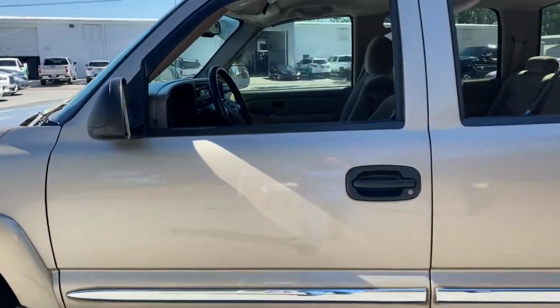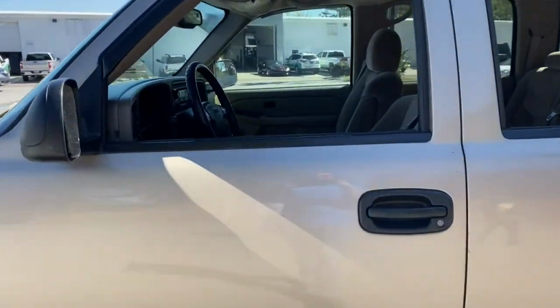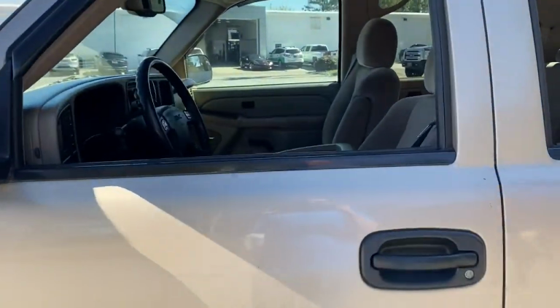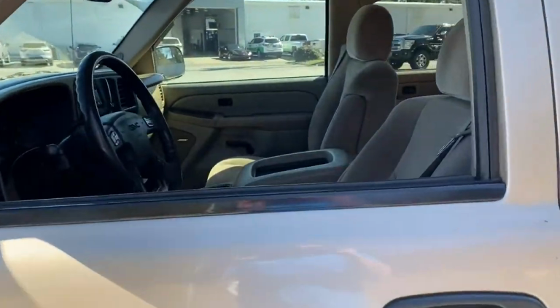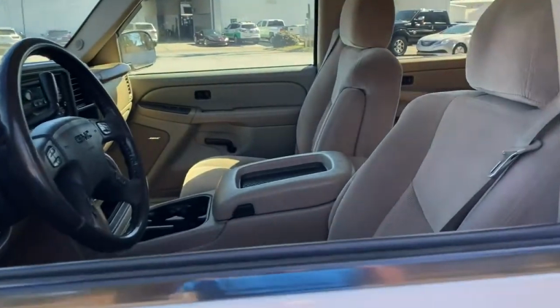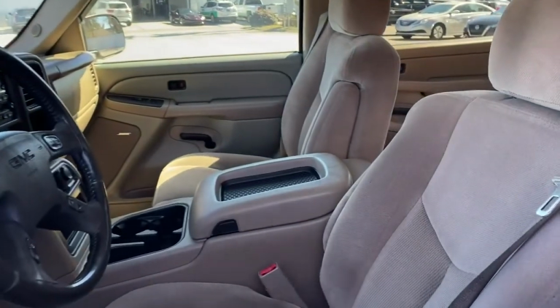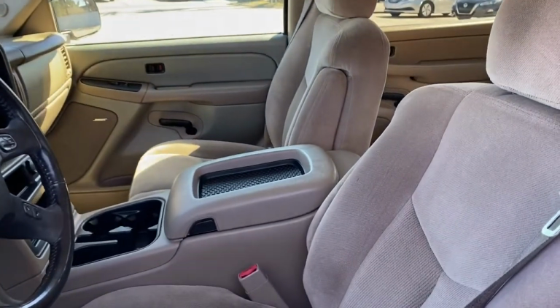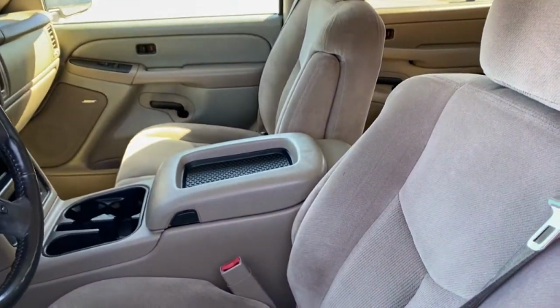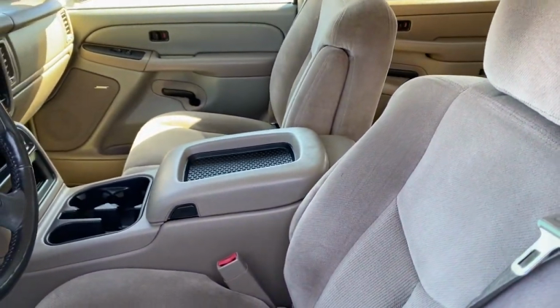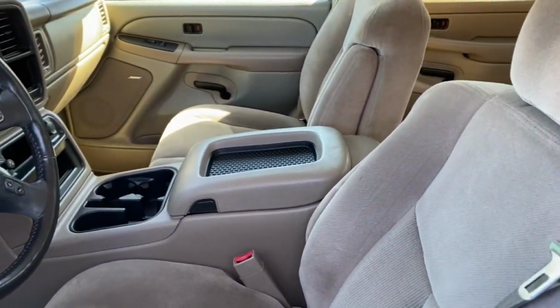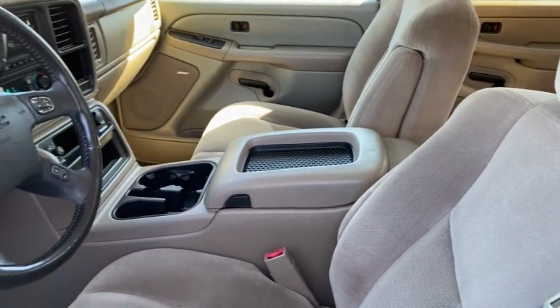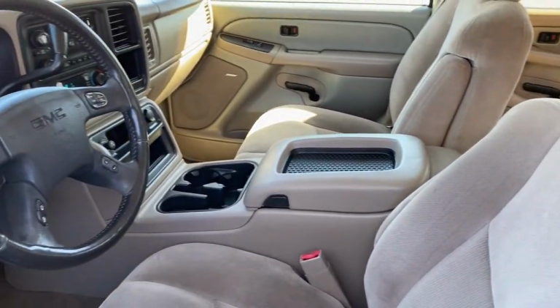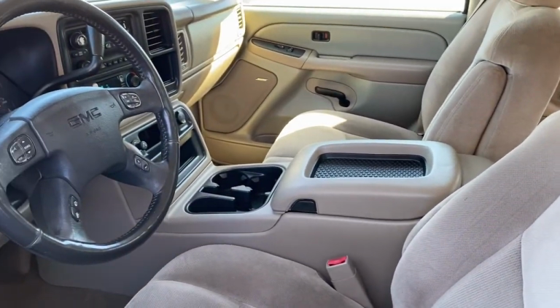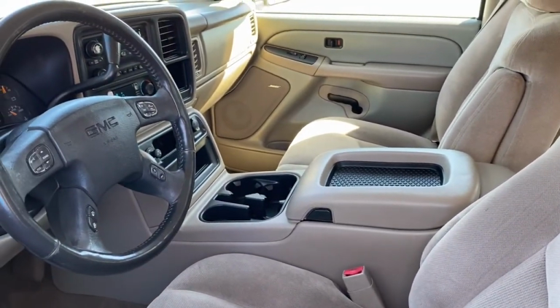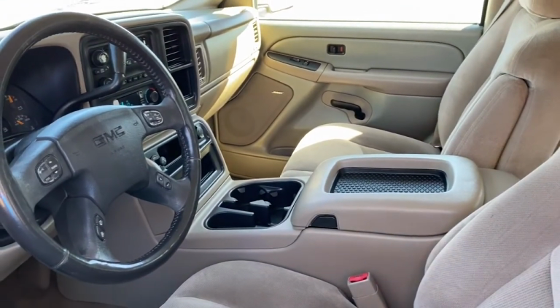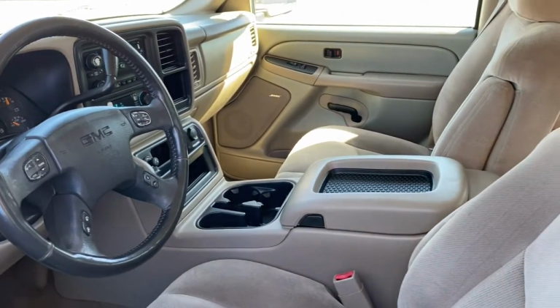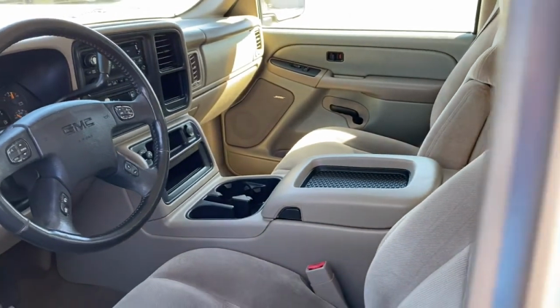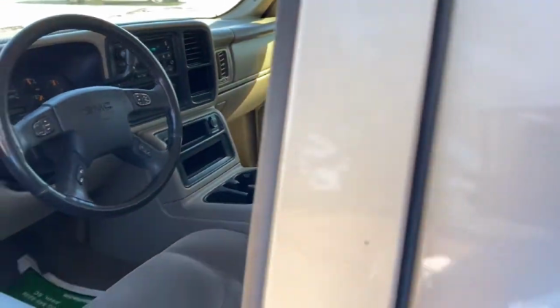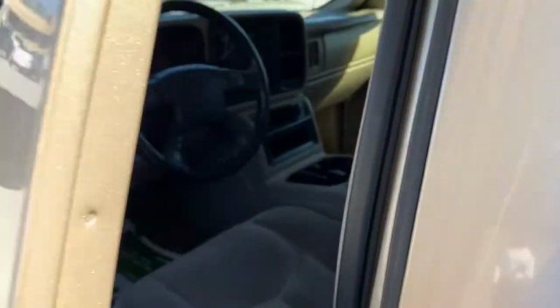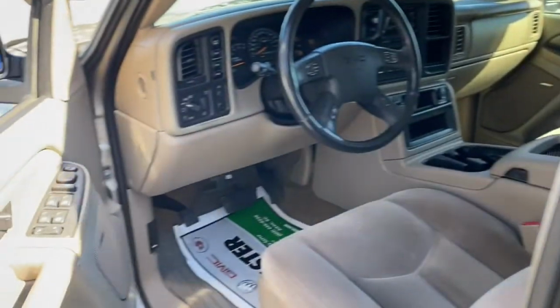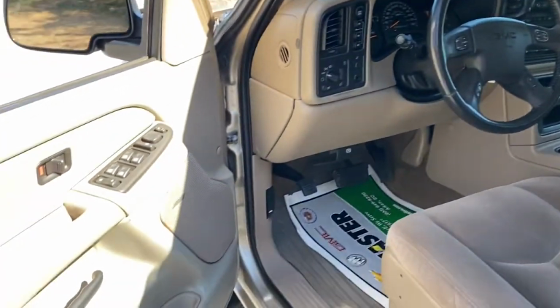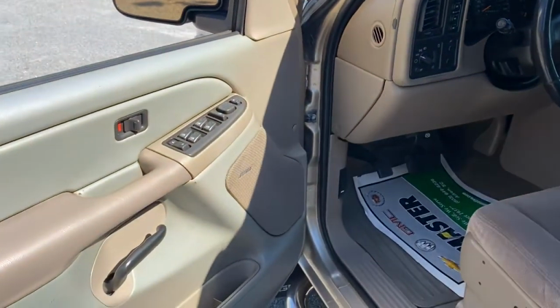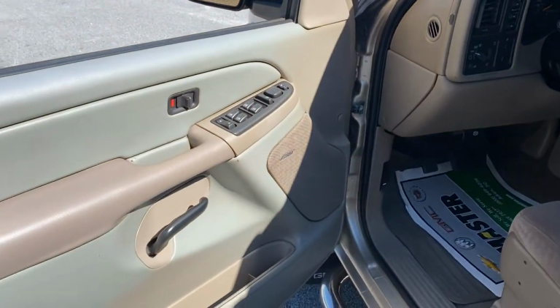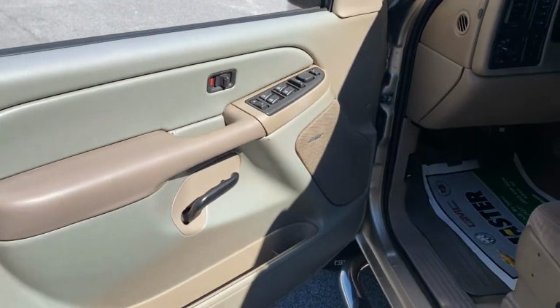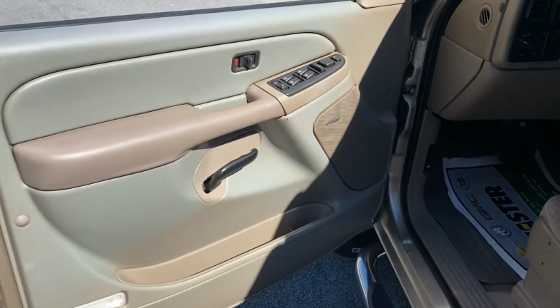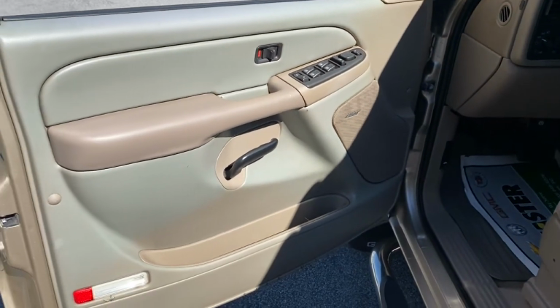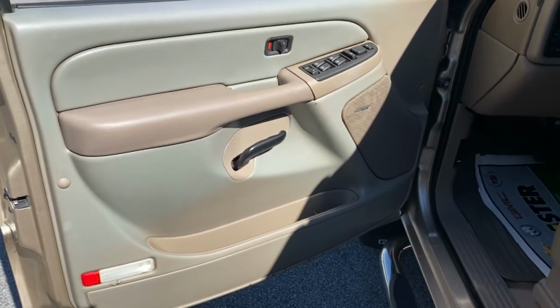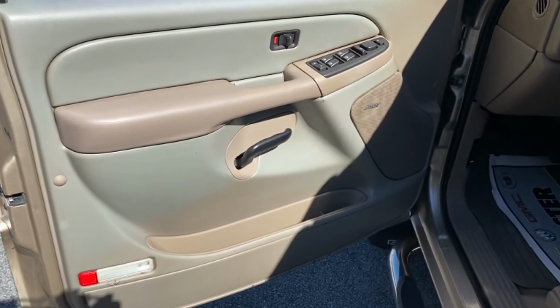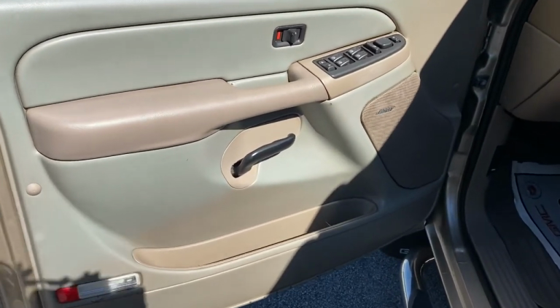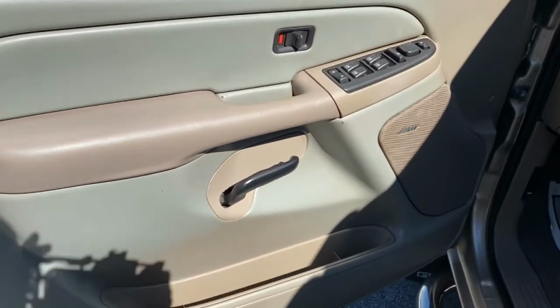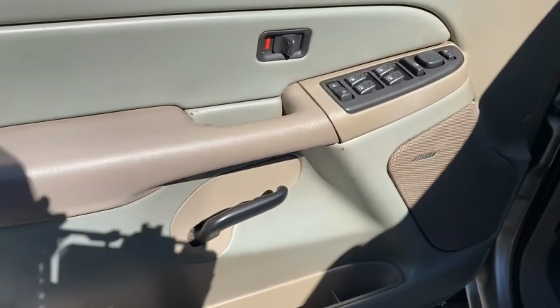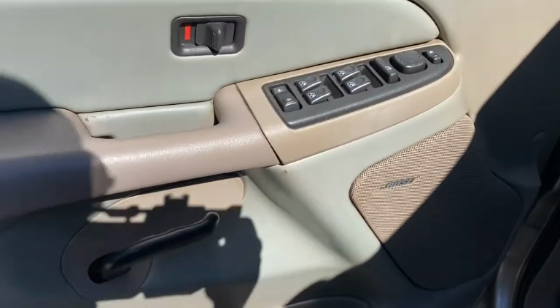The following are some of this vehicle's highlighted options: keyless entry, fog lamps, trip computer, power windows, bucket seats, power door locks, power steering.